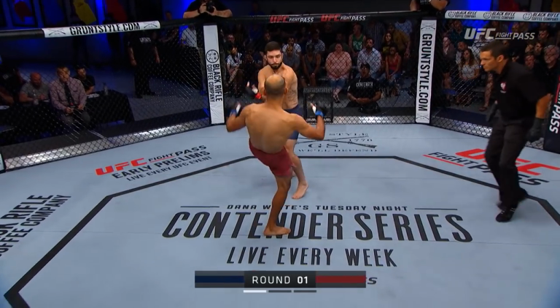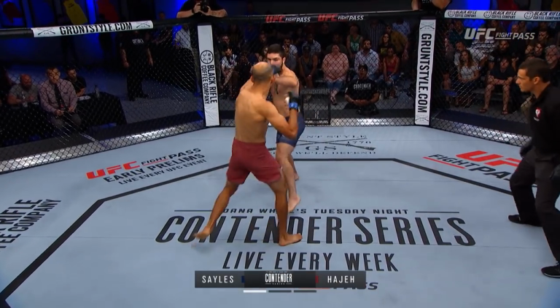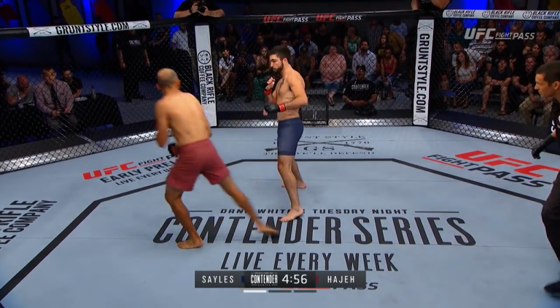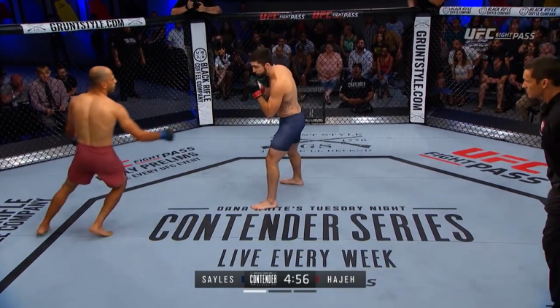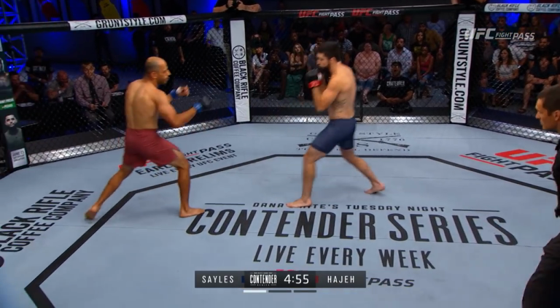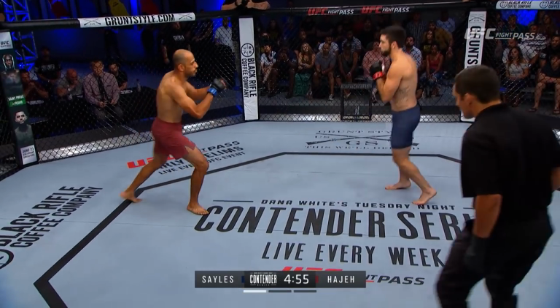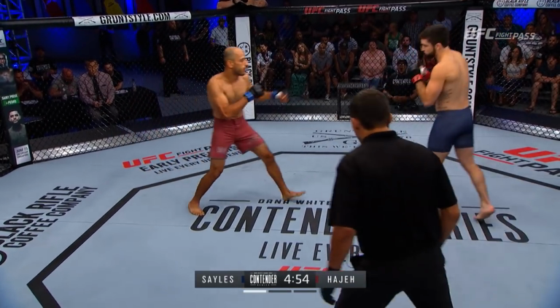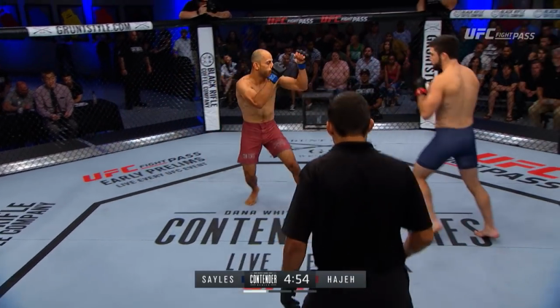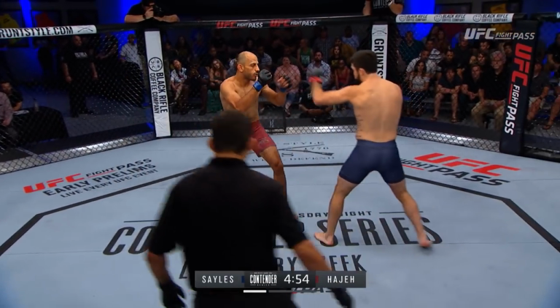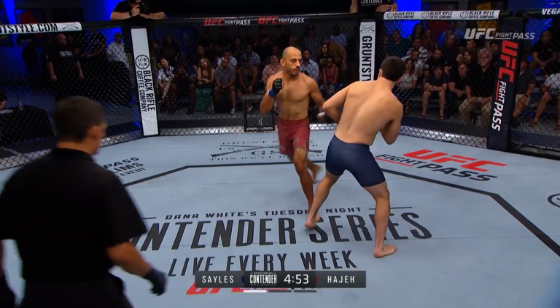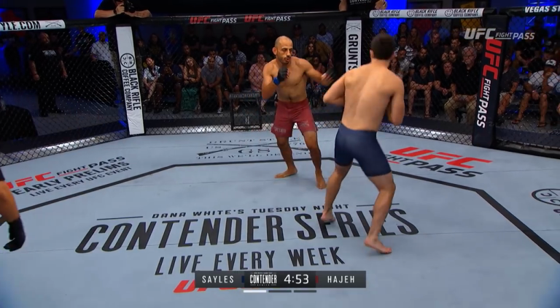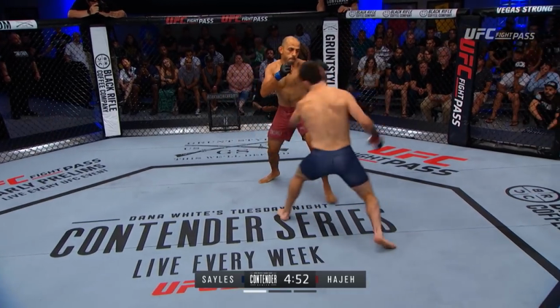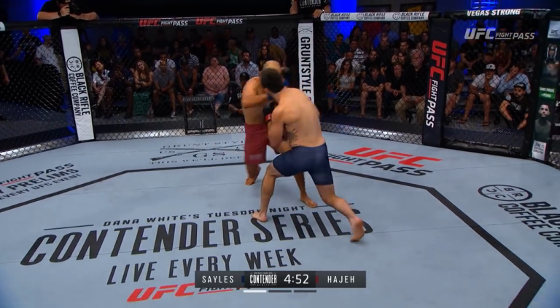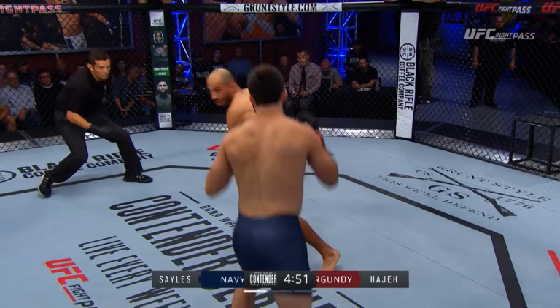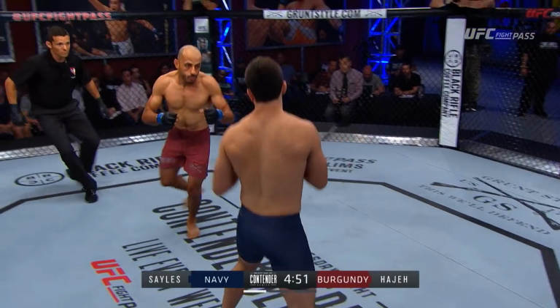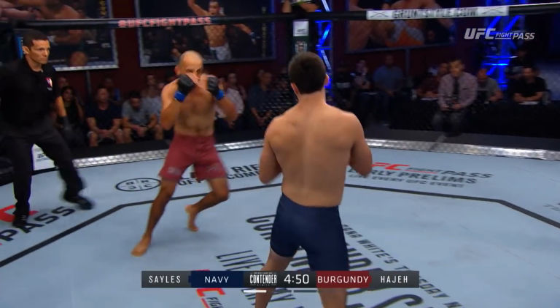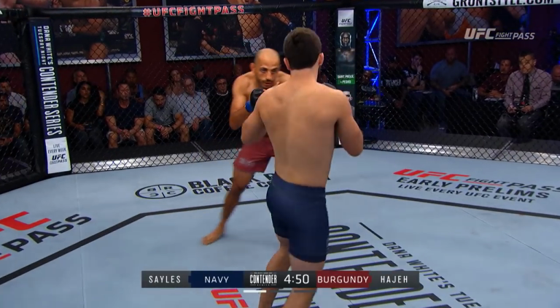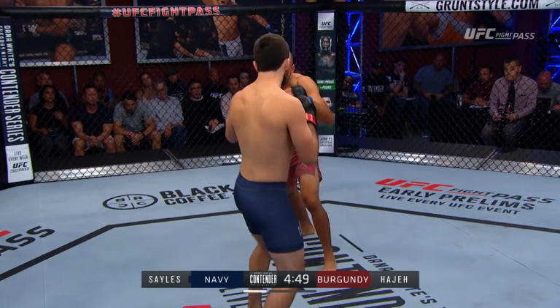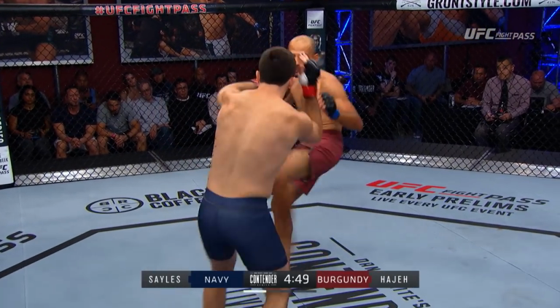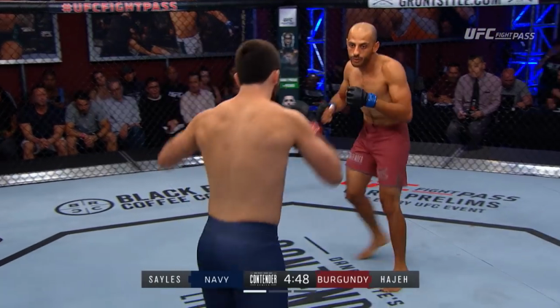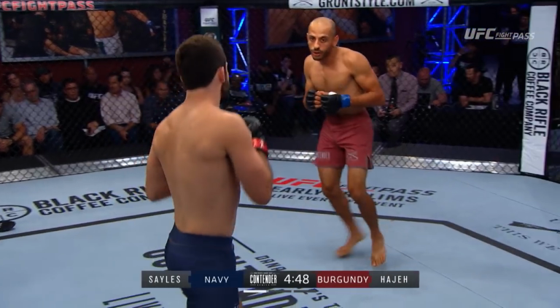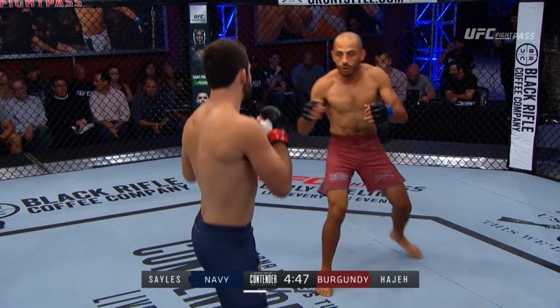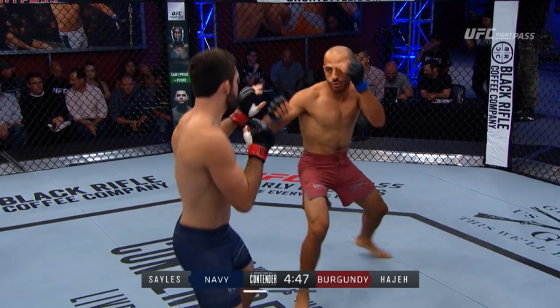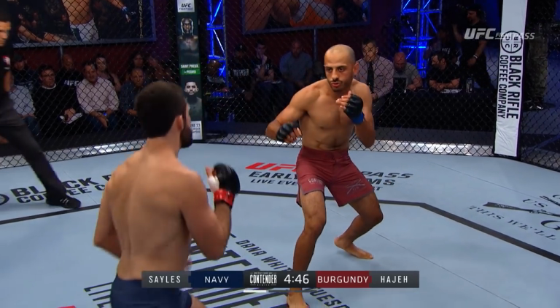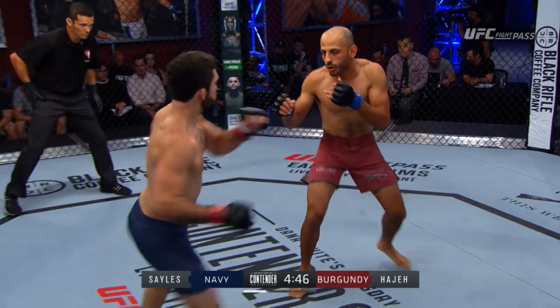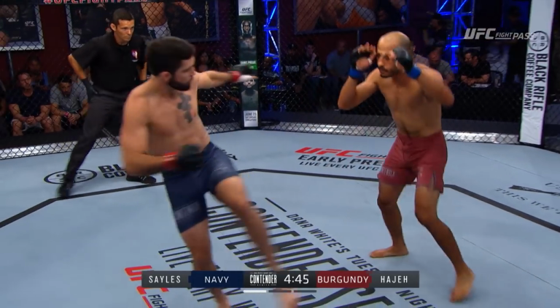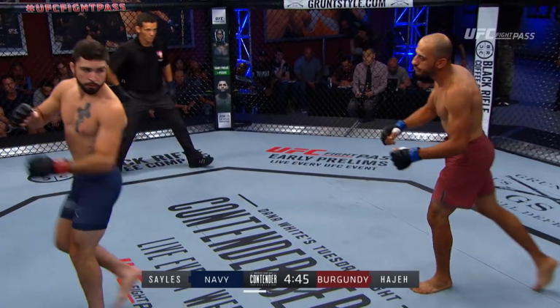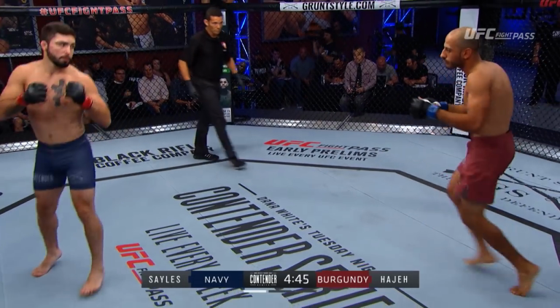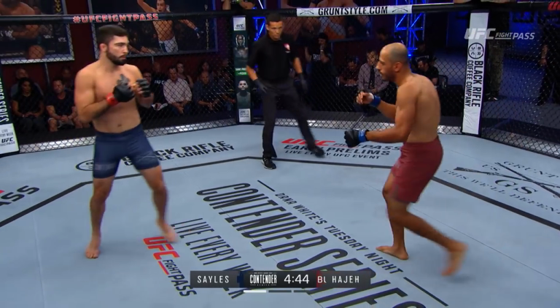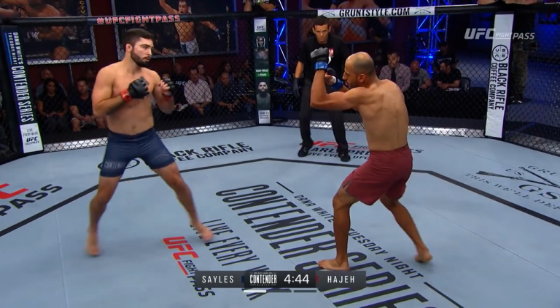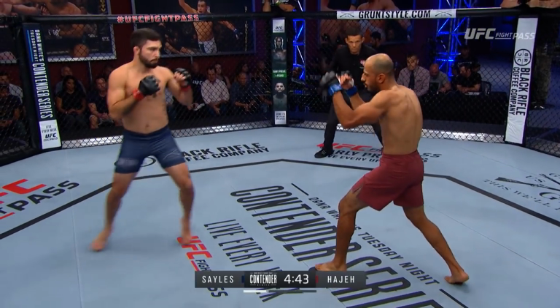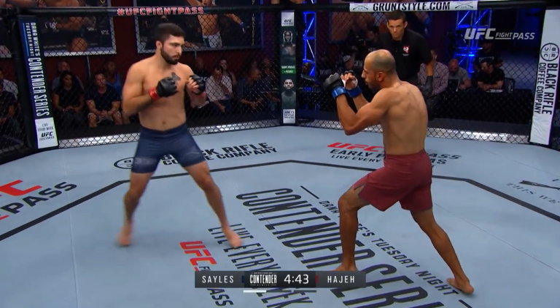6-0 for Haji against 6-1 for Sales. You can see Haji likes to switch stances, but he just ate one clean there. Clean right hand to the button, buckled his legs a little bit, but he seems okay. He's composed now.